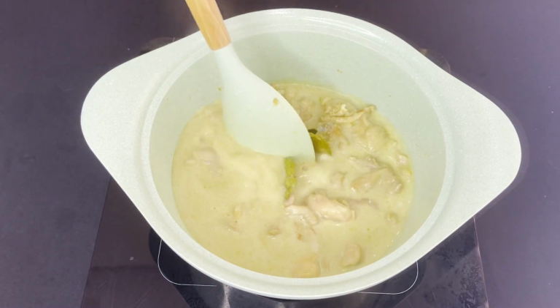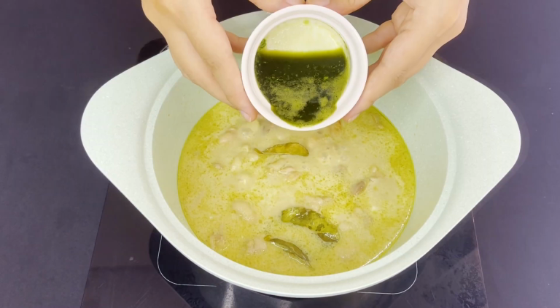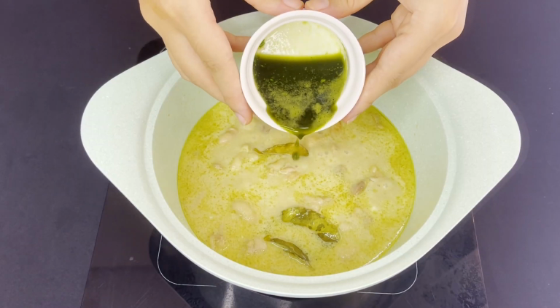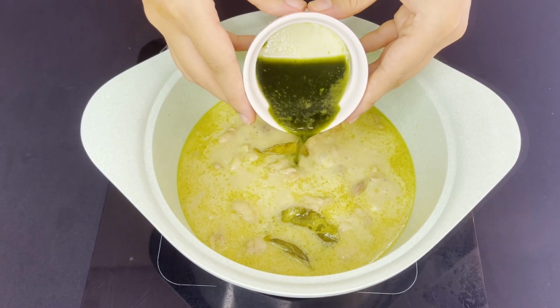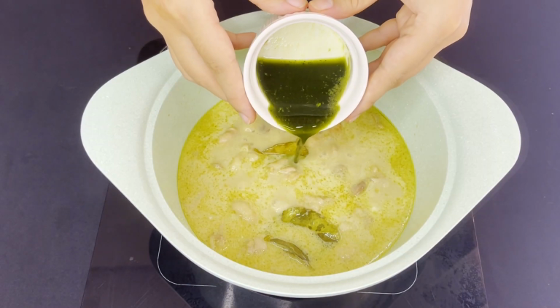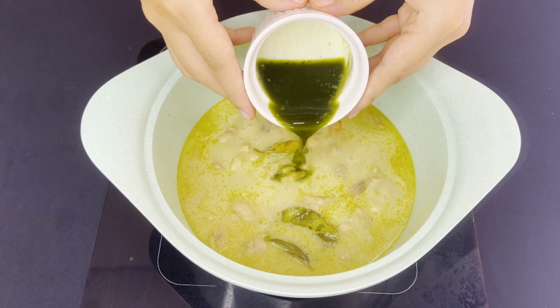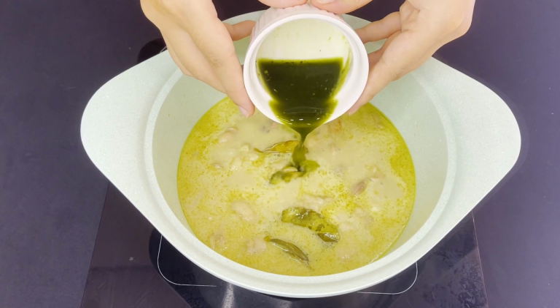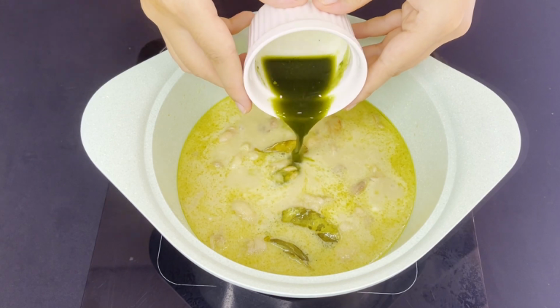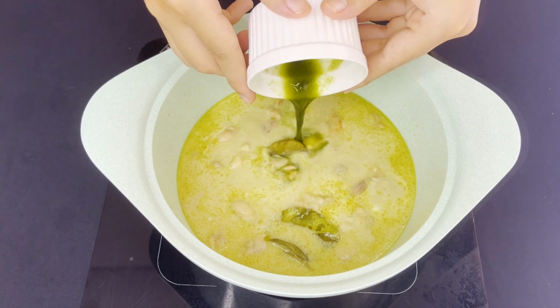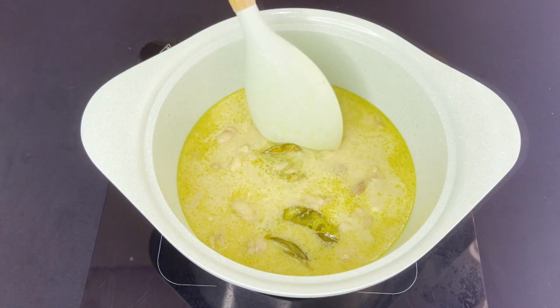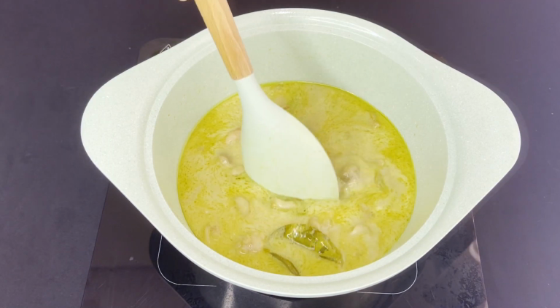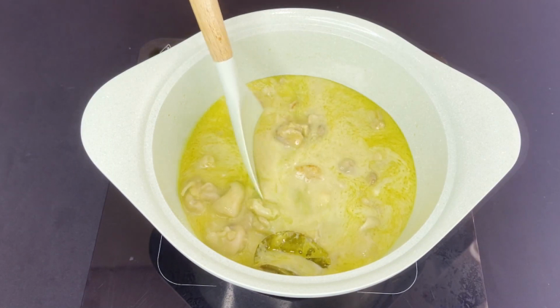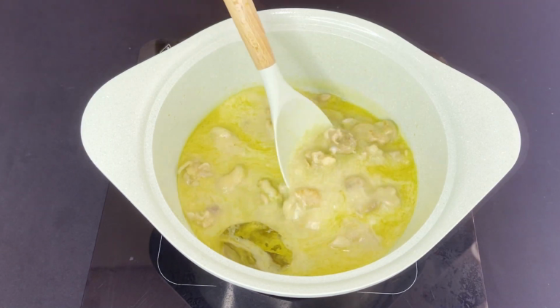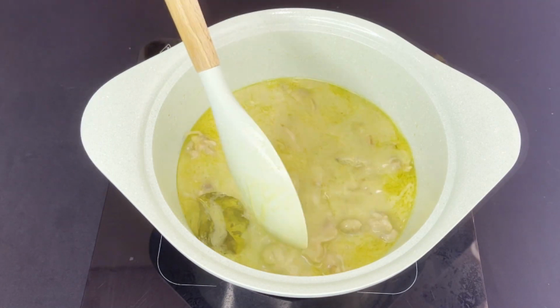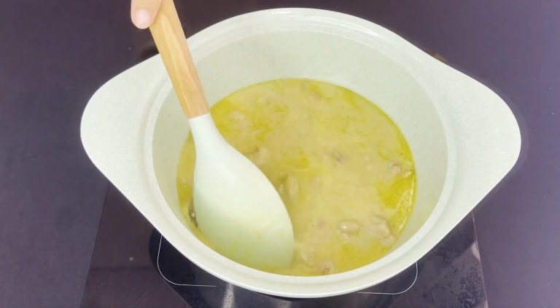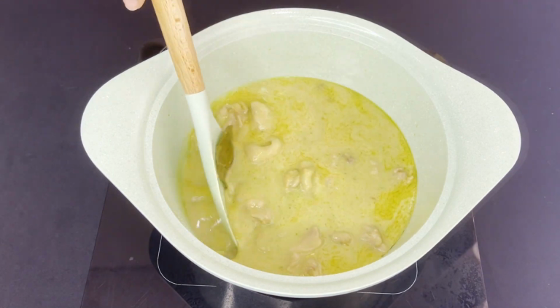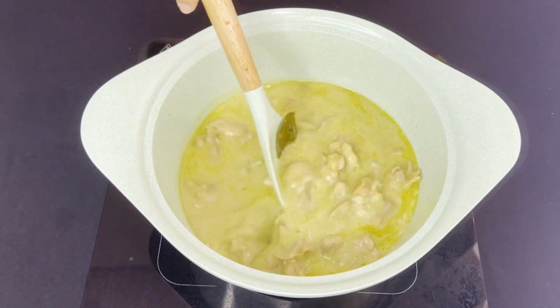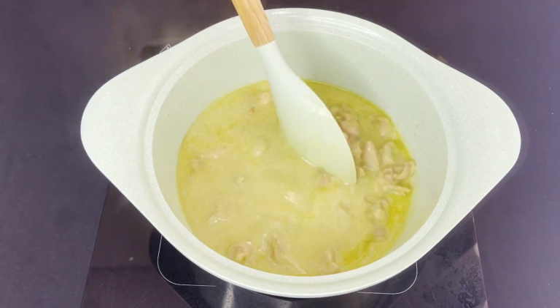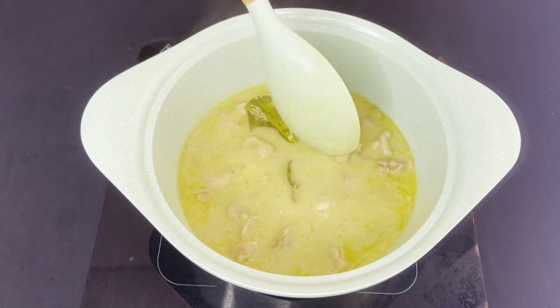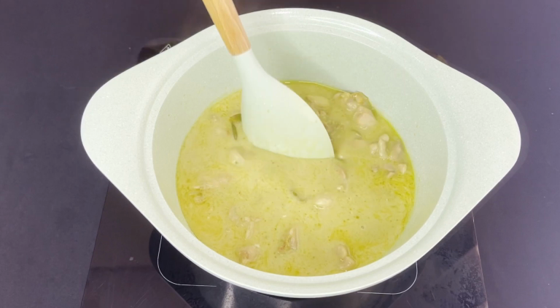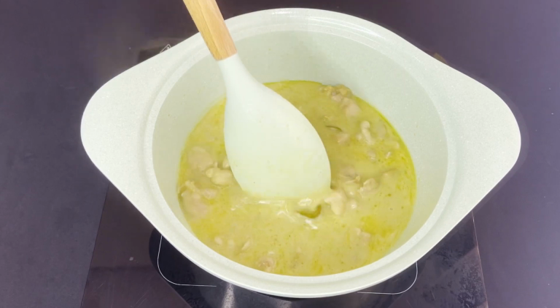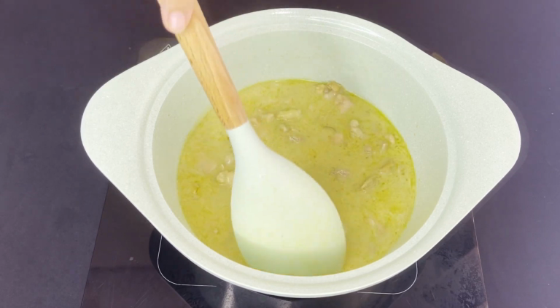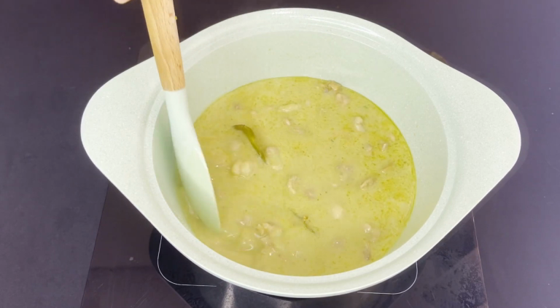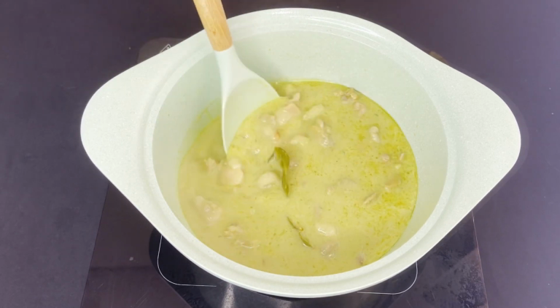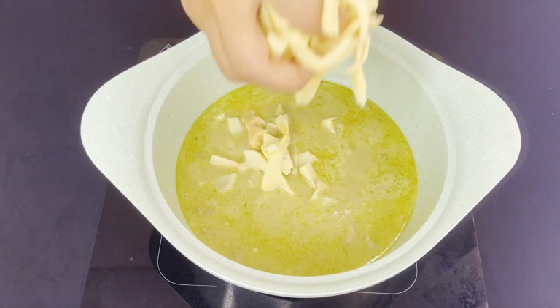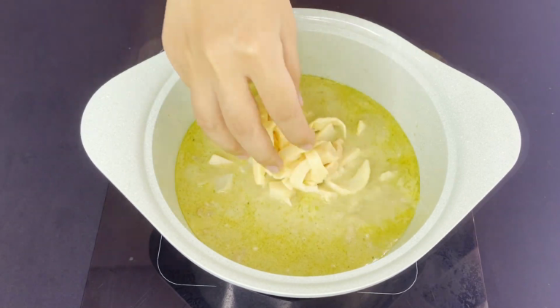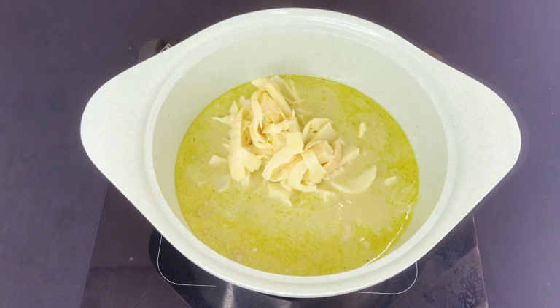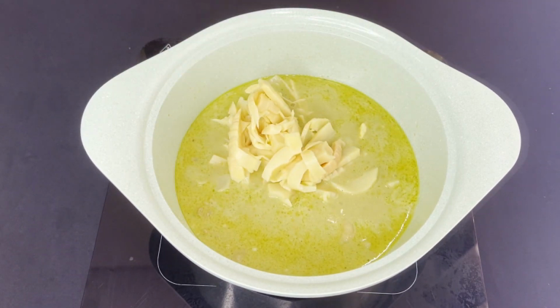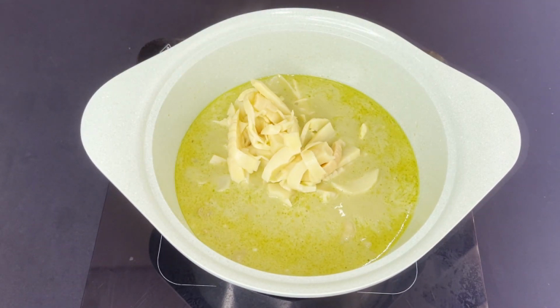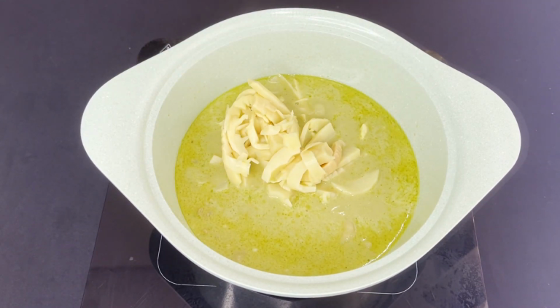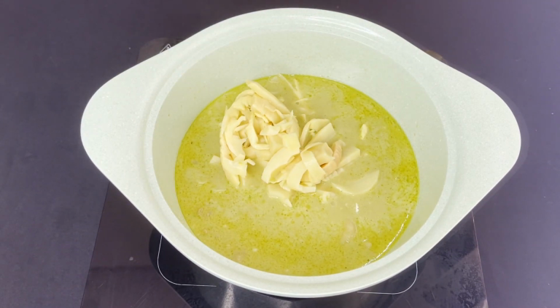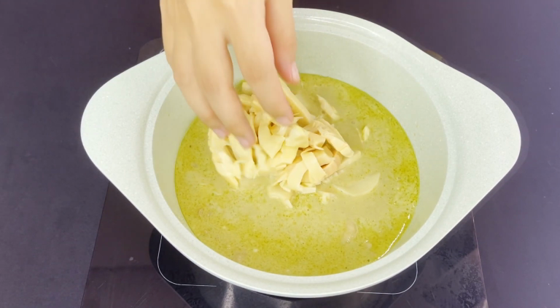Add in the basil and water mixture to boost the green color — I use around 10 basil leaves blended in a blender with a little bit of water. Add bamboo shoots and stir well.